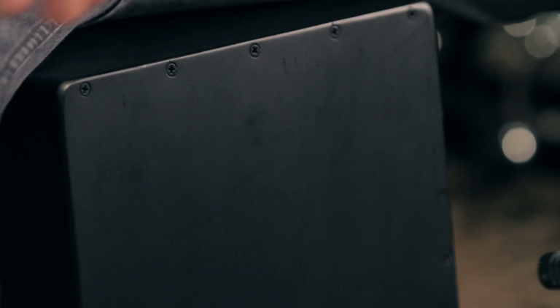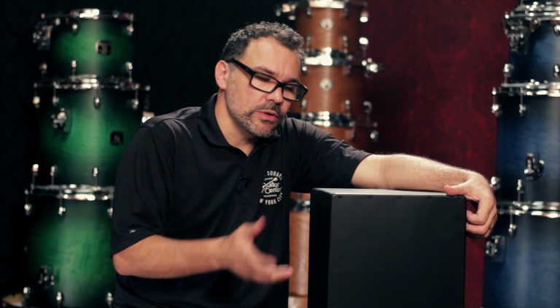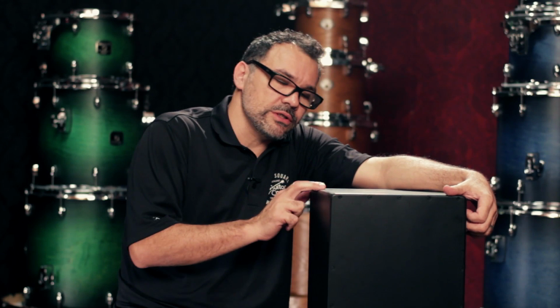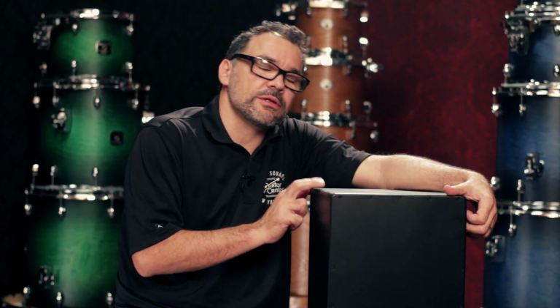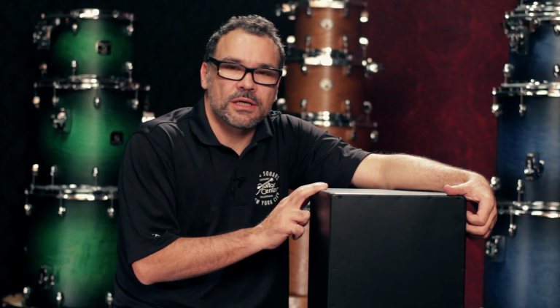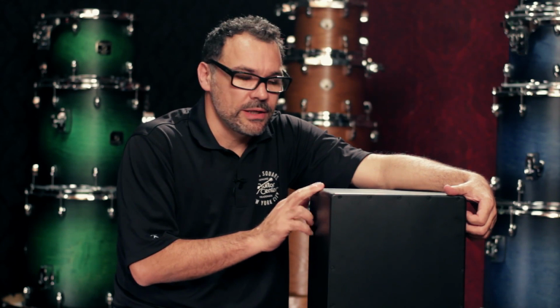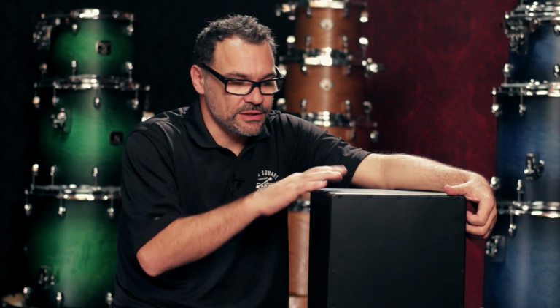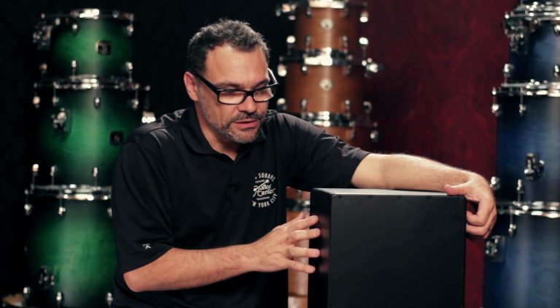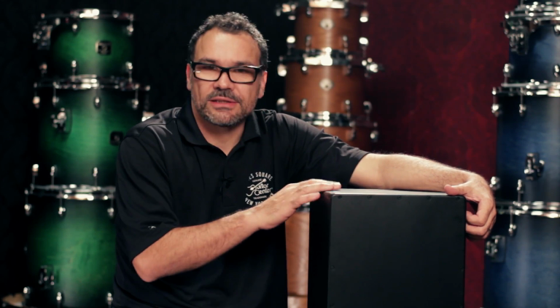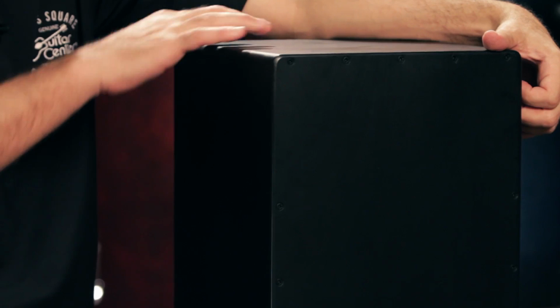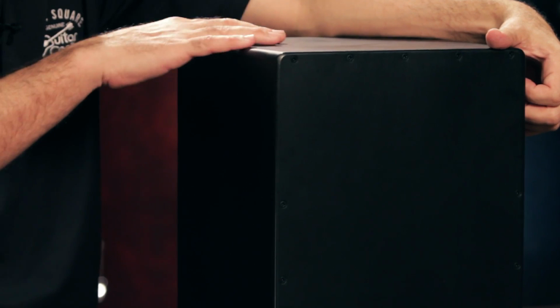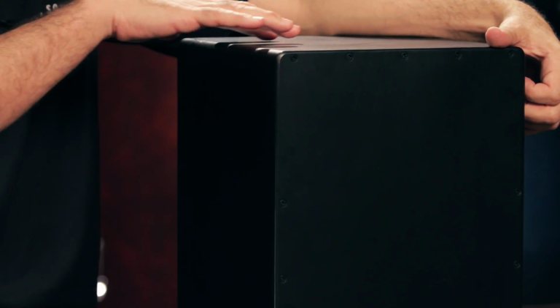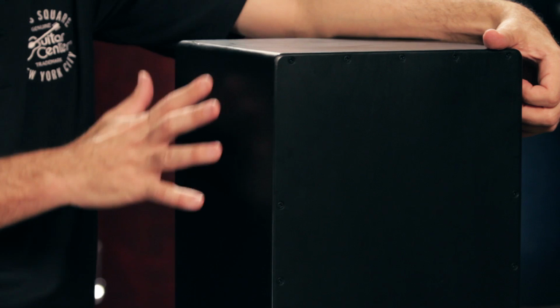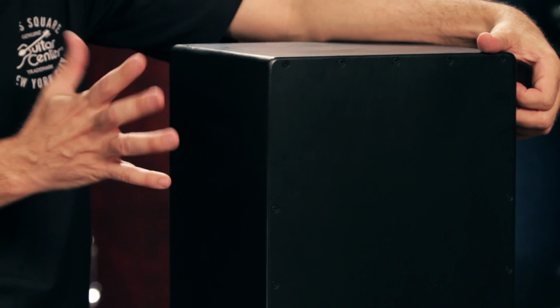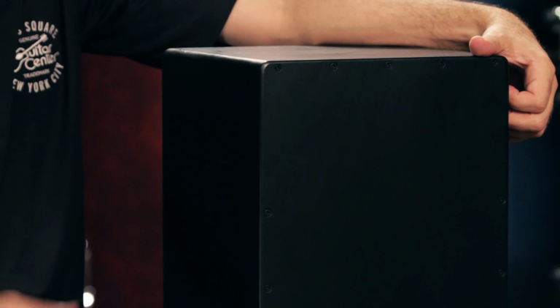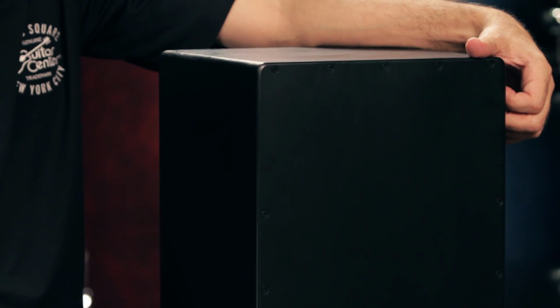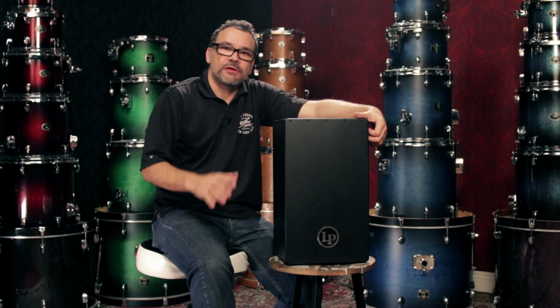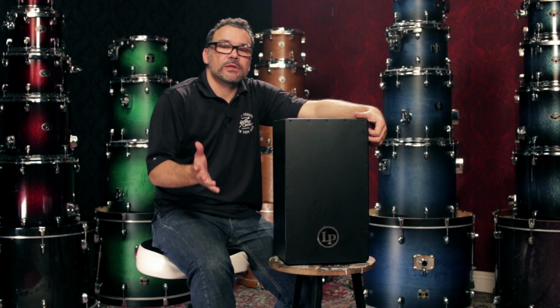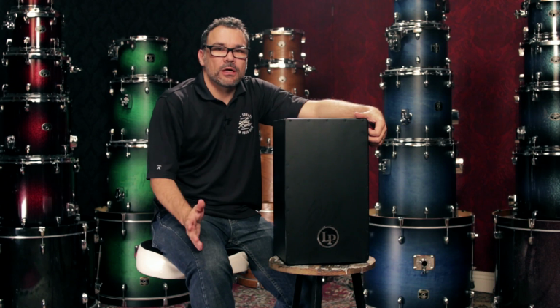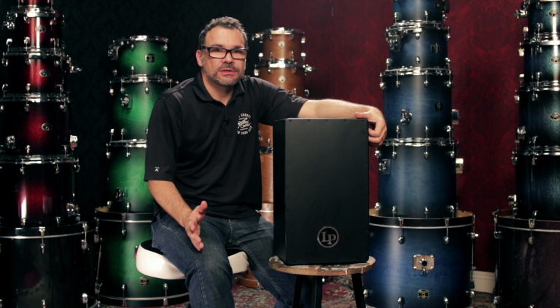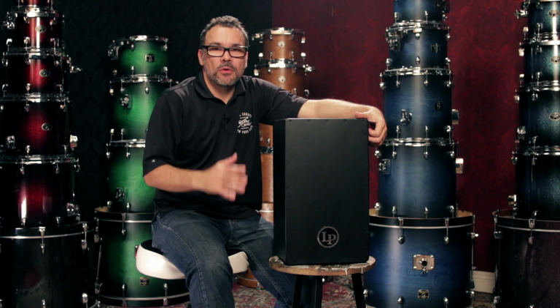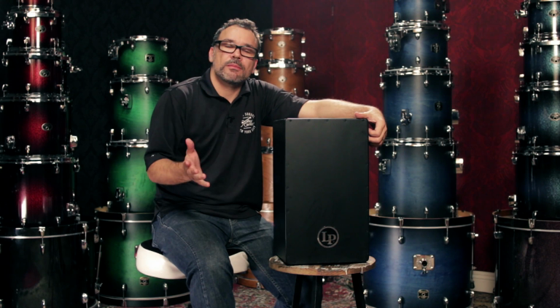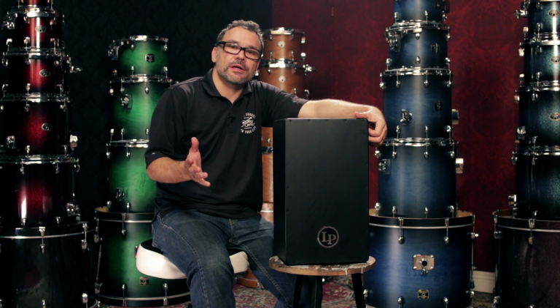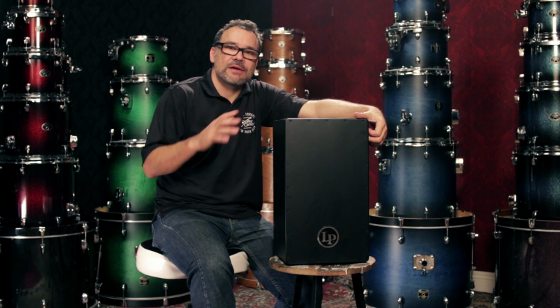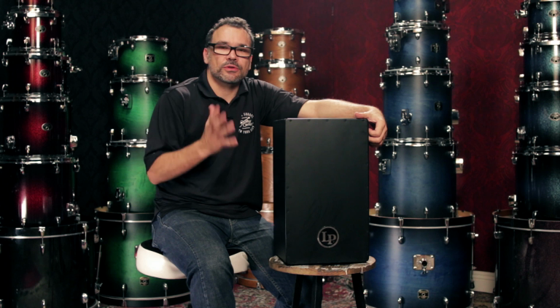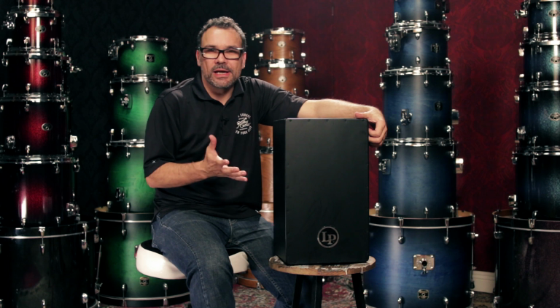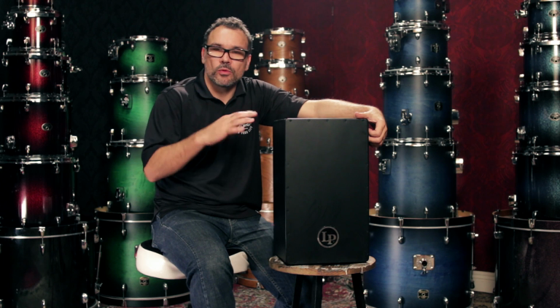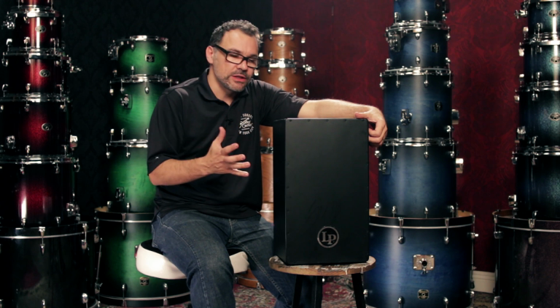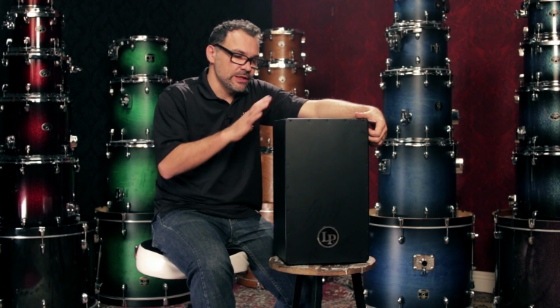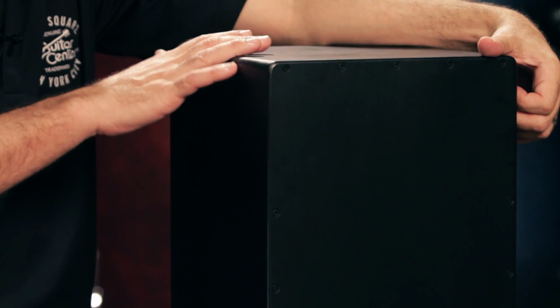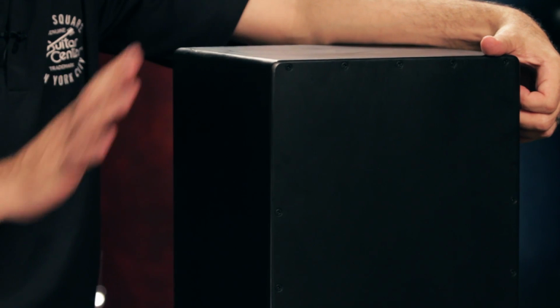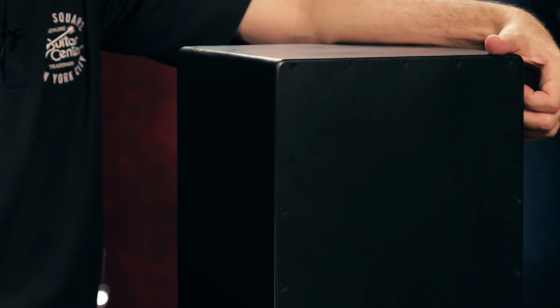To me, one of the coolest features about this cajon is its finish. As you can see, it's a black, sort of satin matte finish. If you're familiar with cajons, most of them out there have some sort of grain or wood finish. This one is very different.